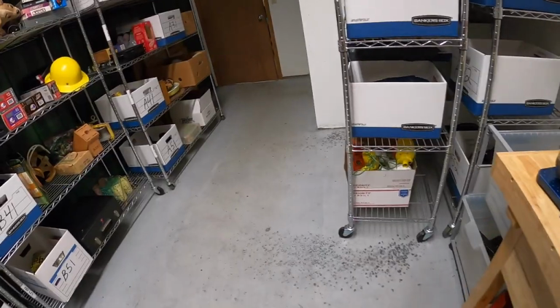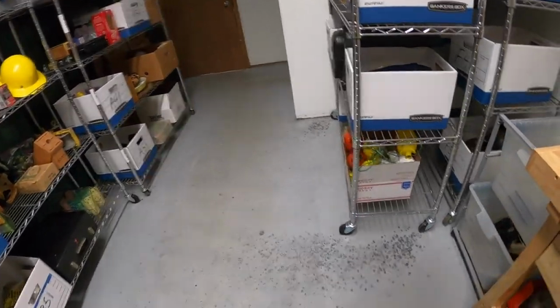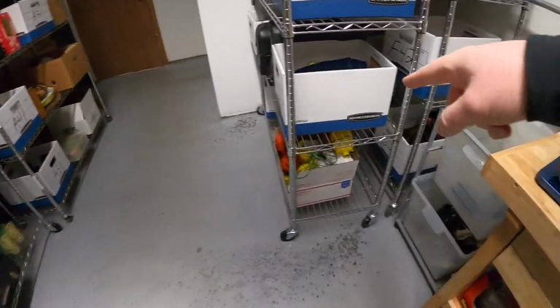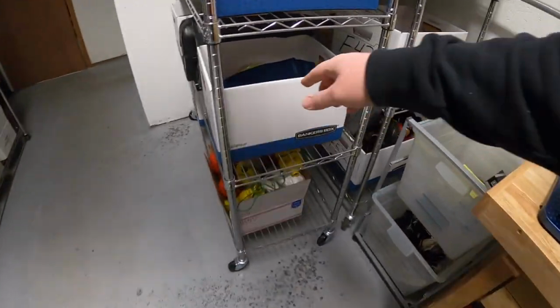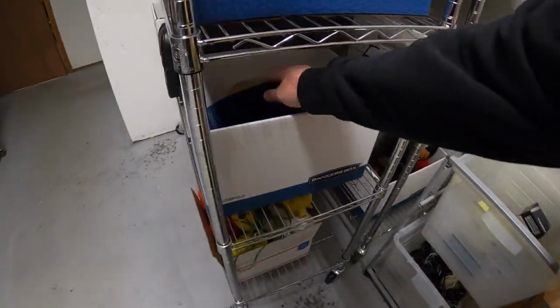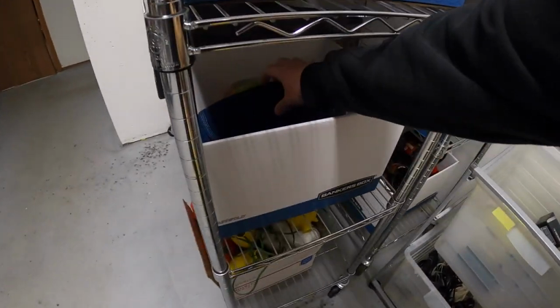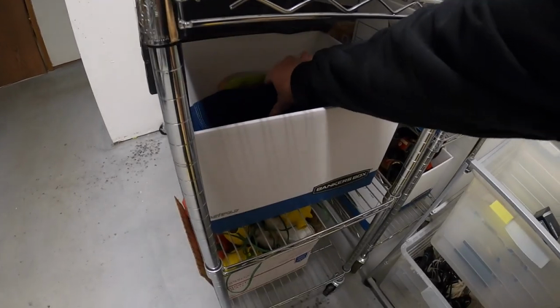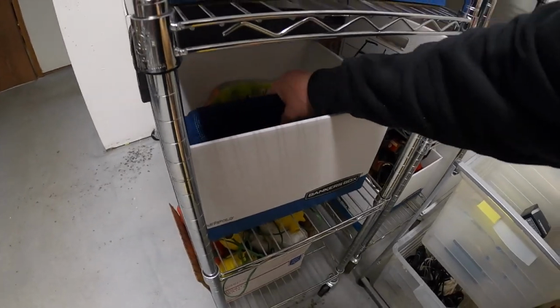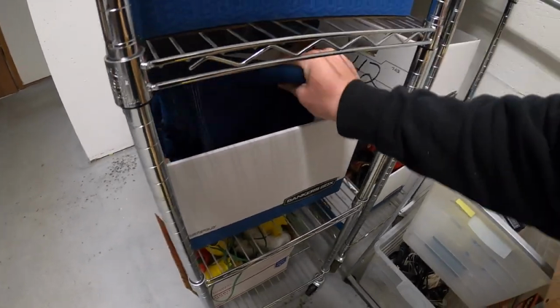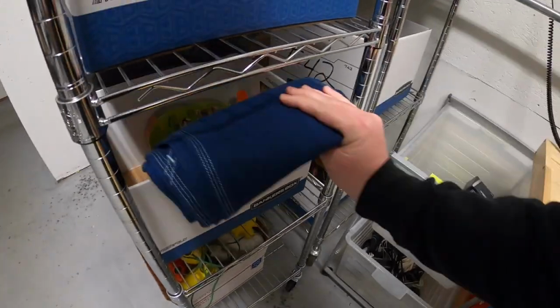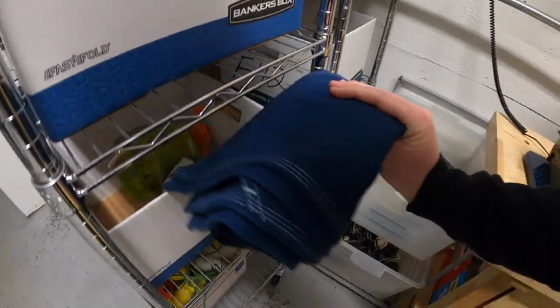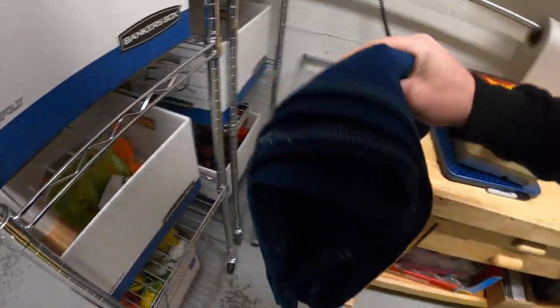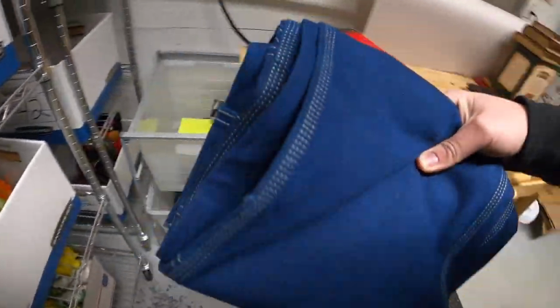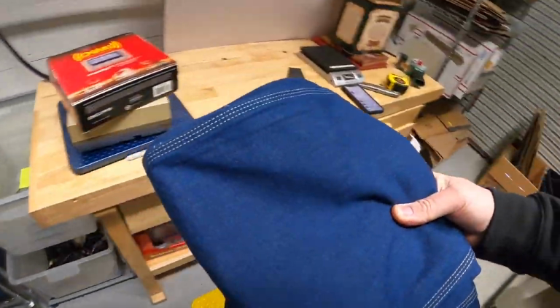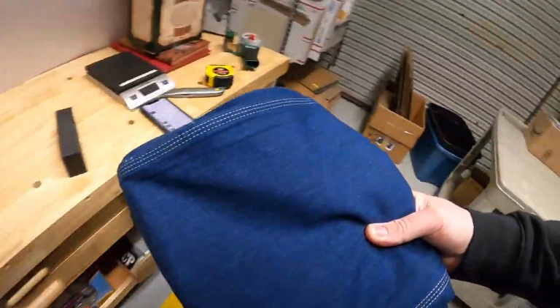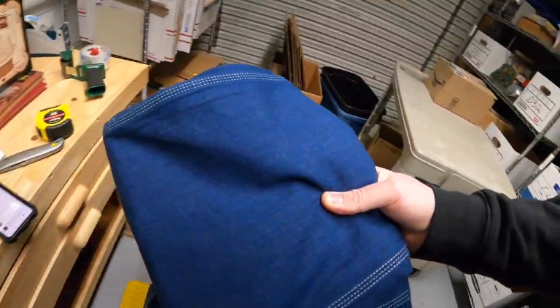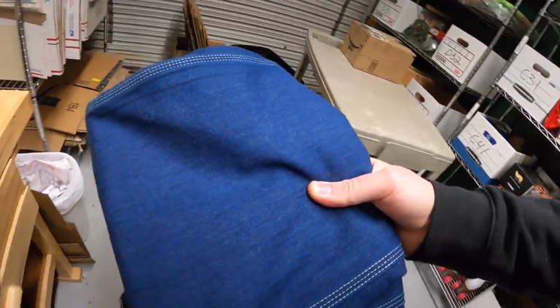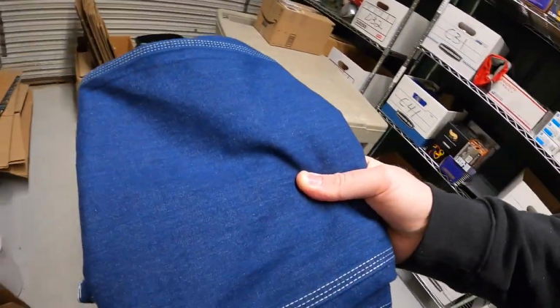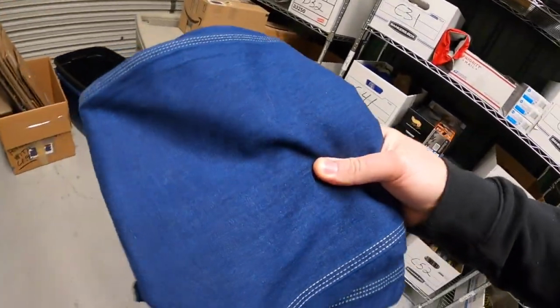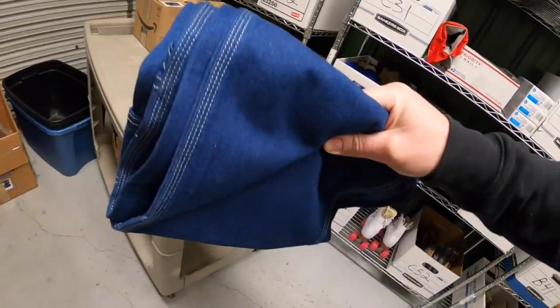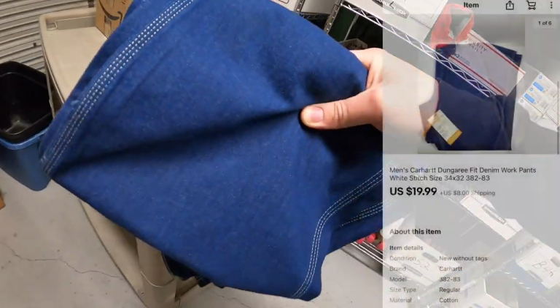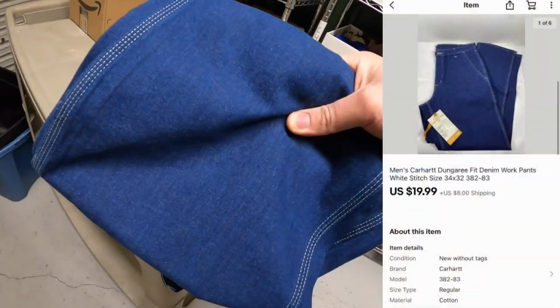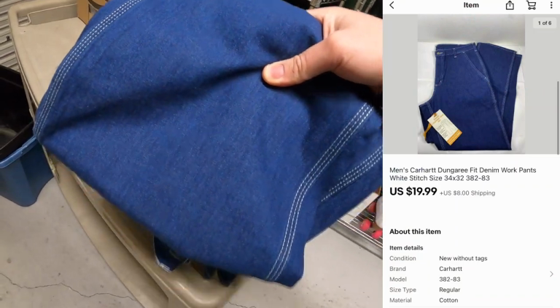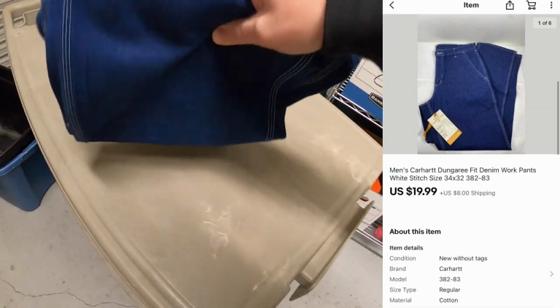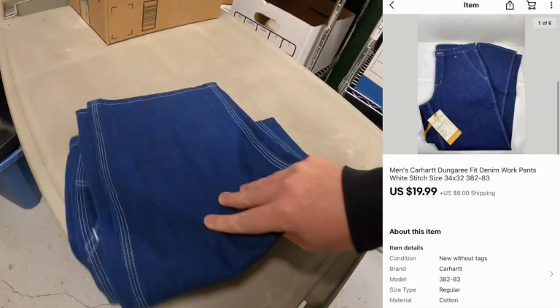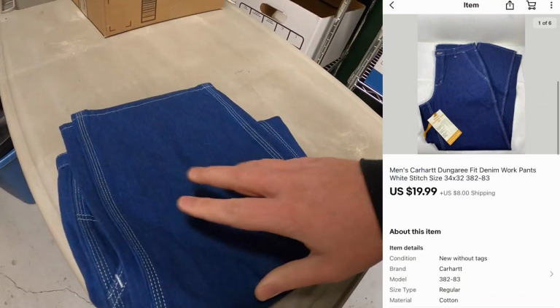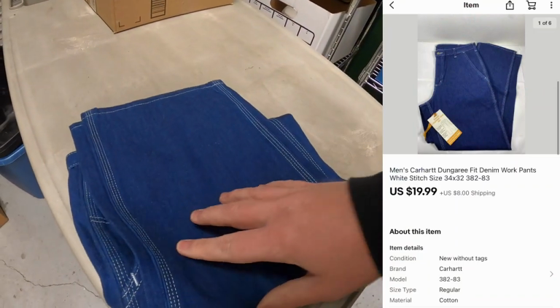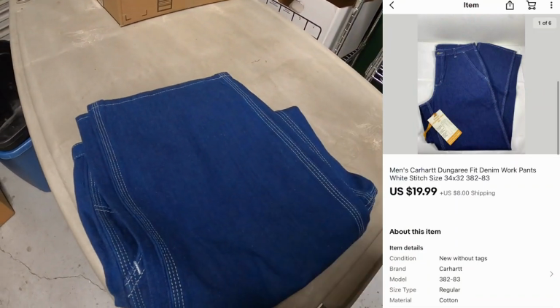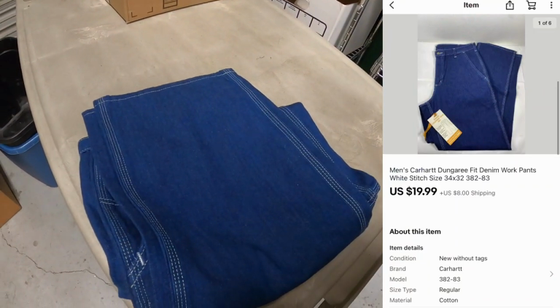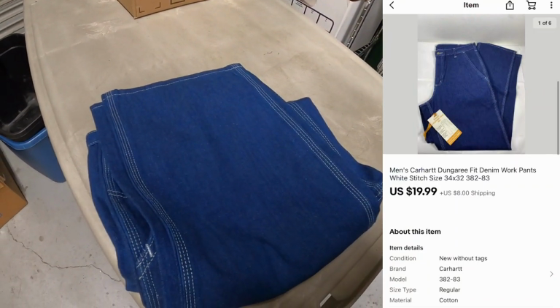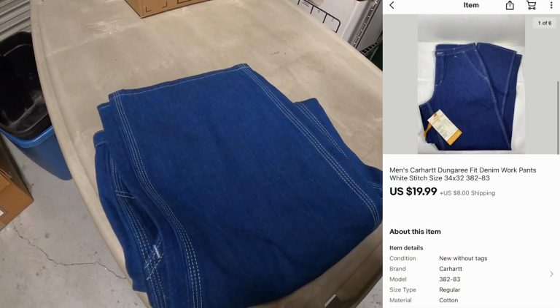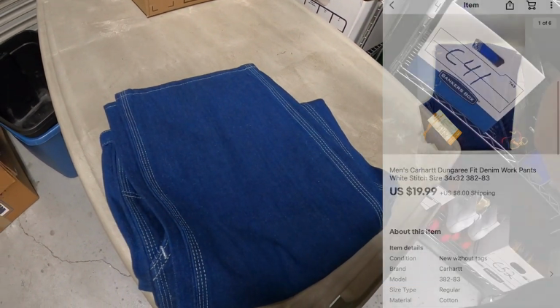Next thing is a pair of pants right here at E42 — these are Carhartt work pants, something I got as part of a bulk buy from Mike. They sold for $19.99 plus shipping.